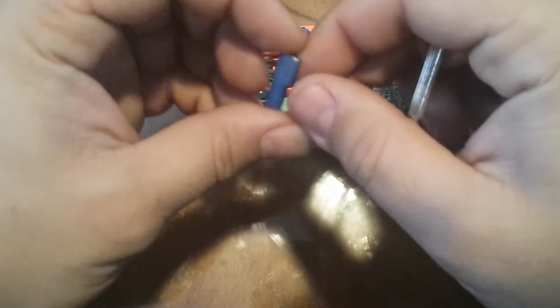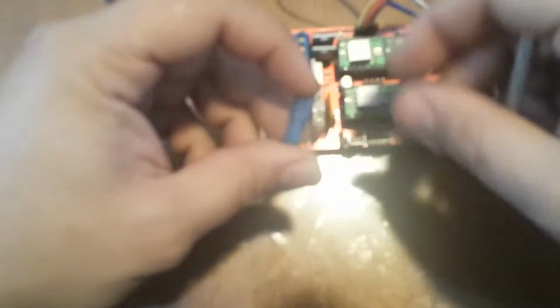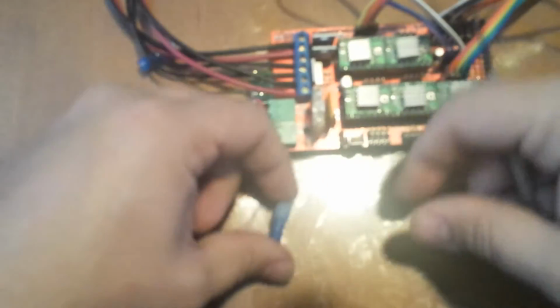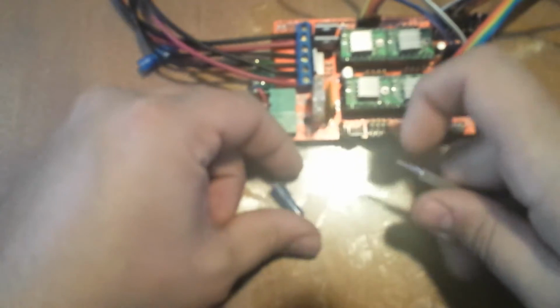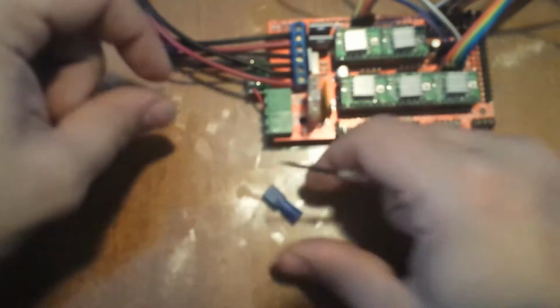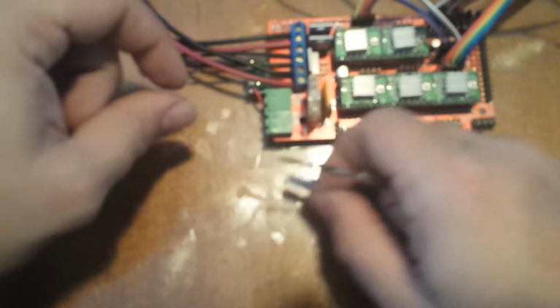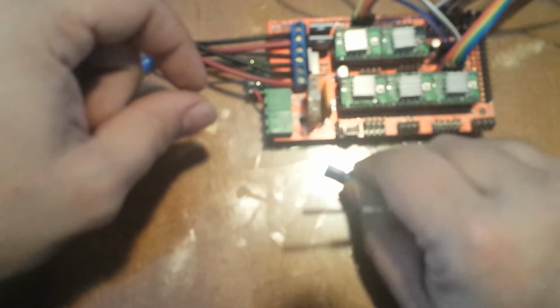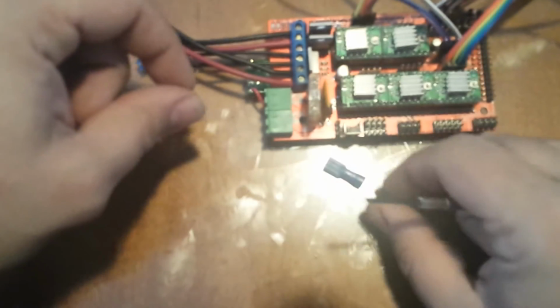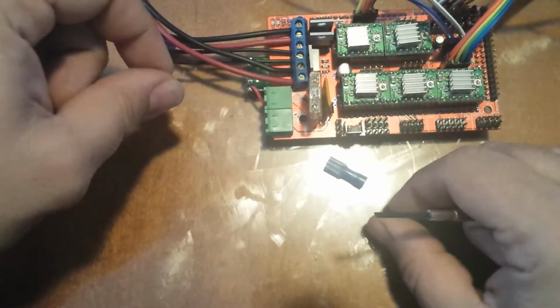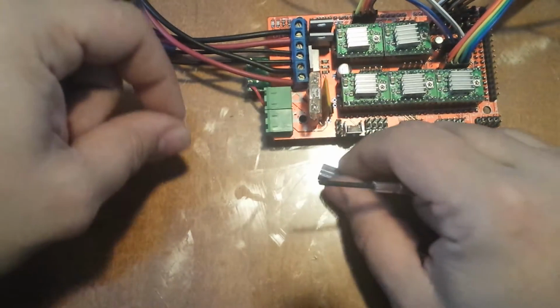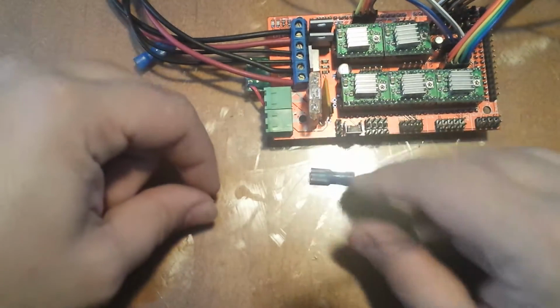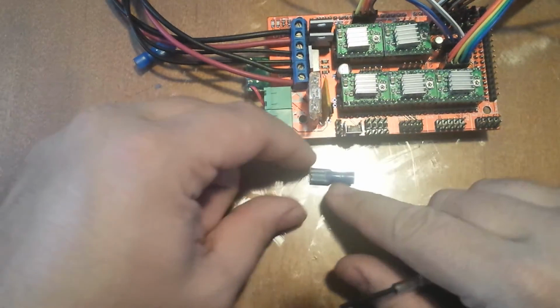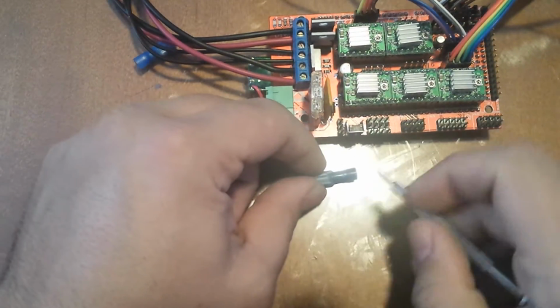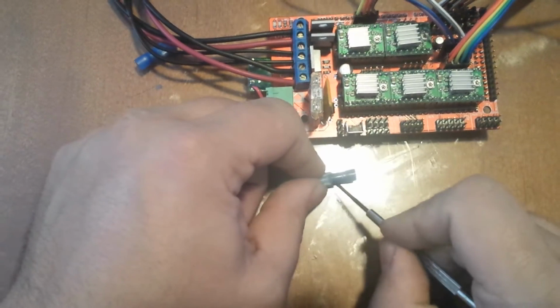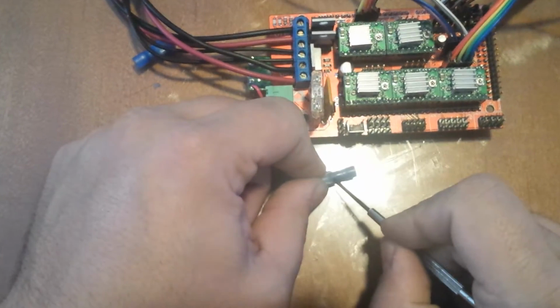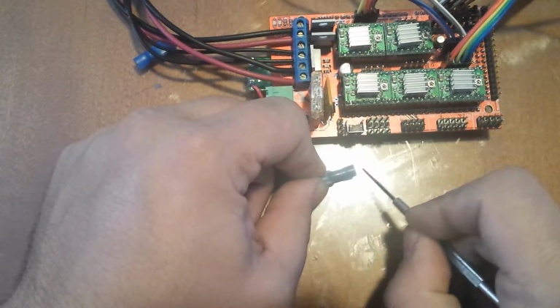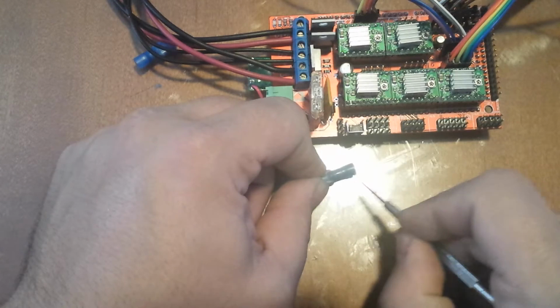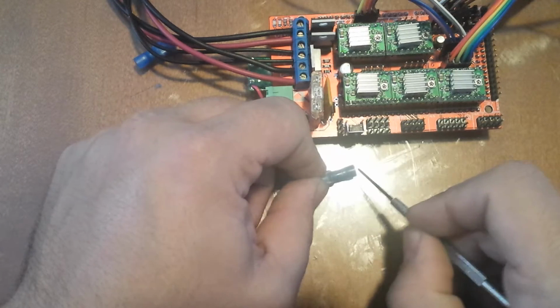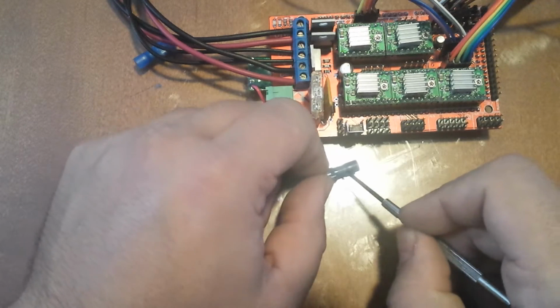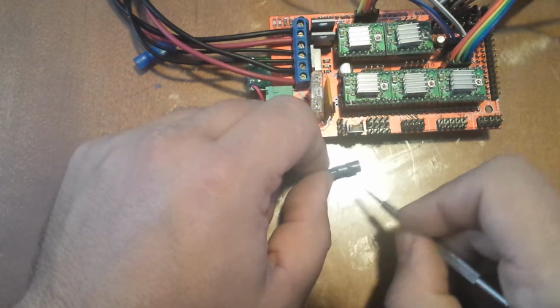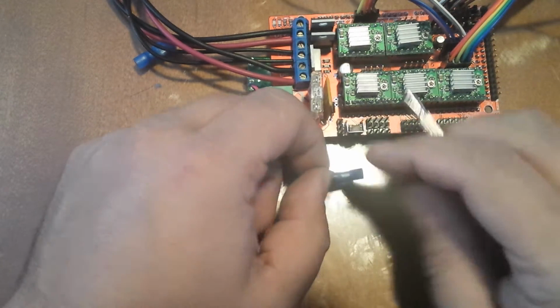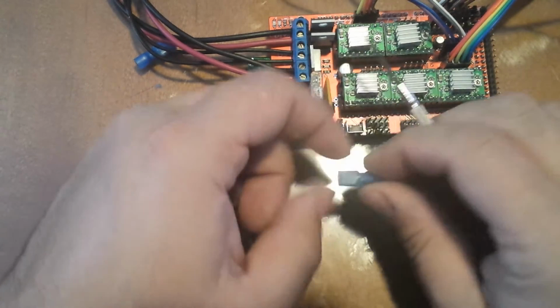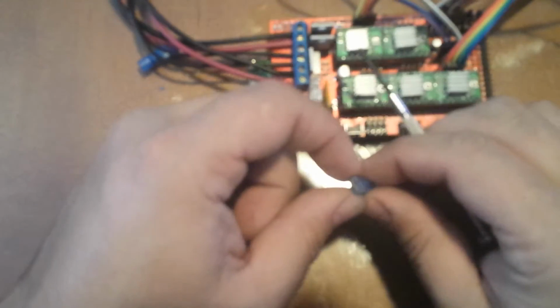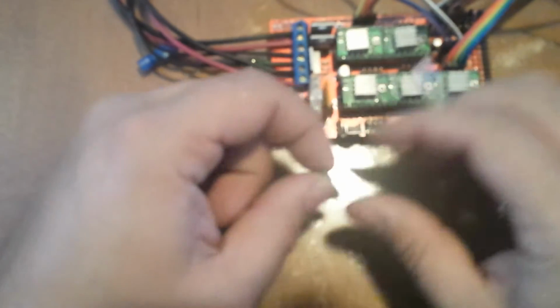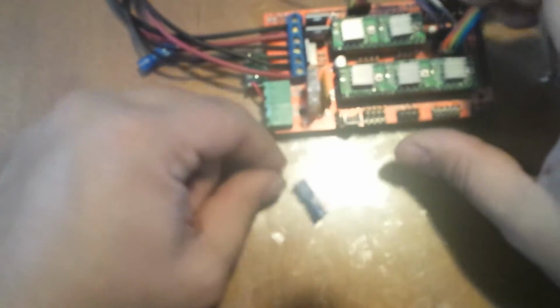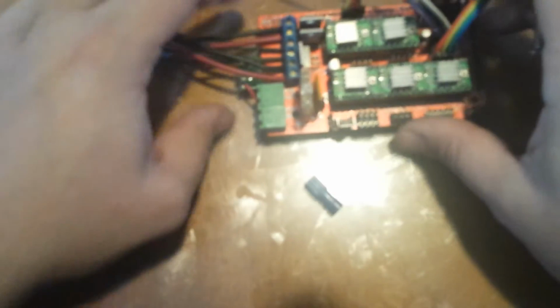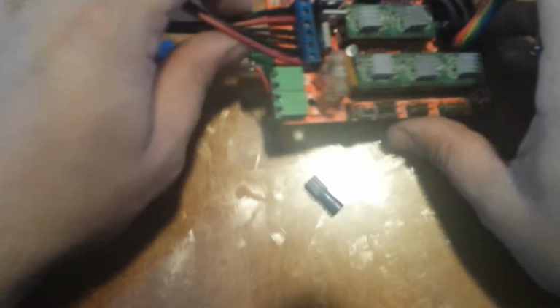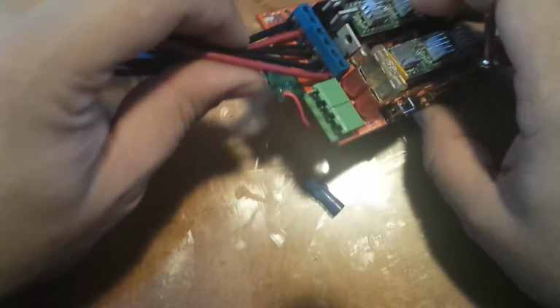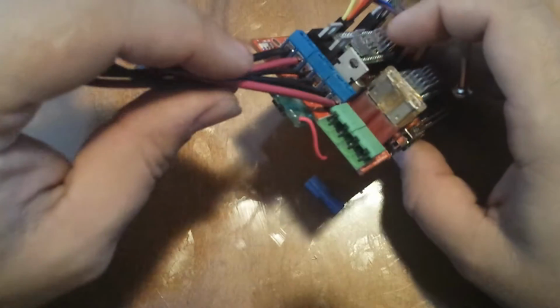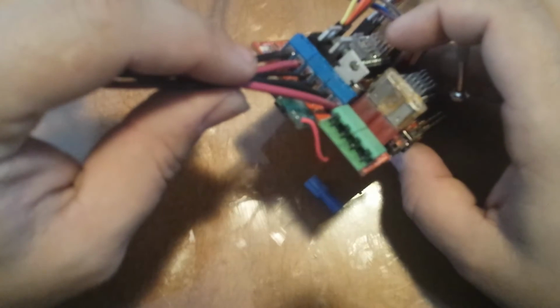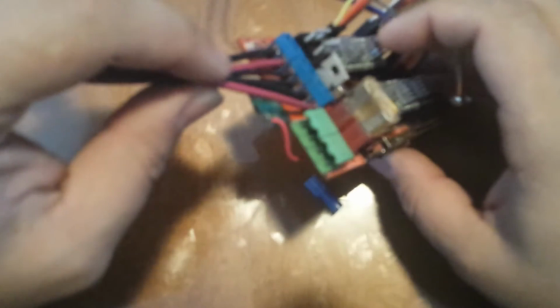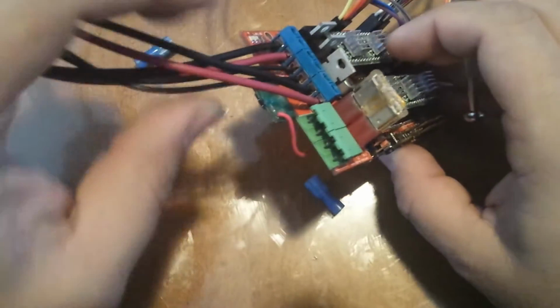I grabbed a couple of spade connectors like these right here, and I ended up cutting the plastic right about there and stripping the excess plastic out, trimming some of the metal down and making them so they fit right through. If you notice, it fits perfect.